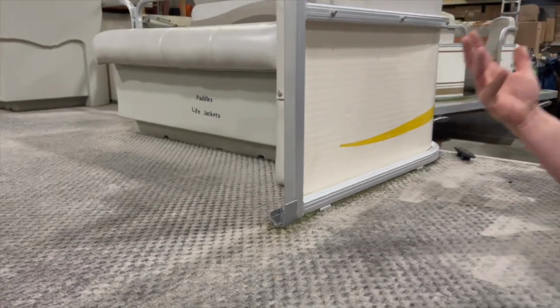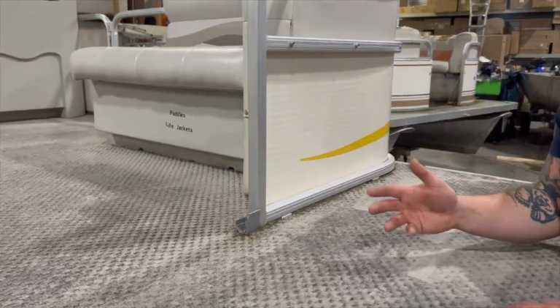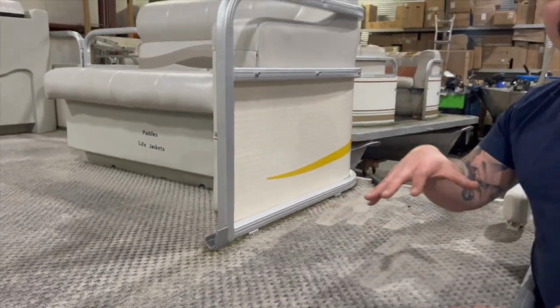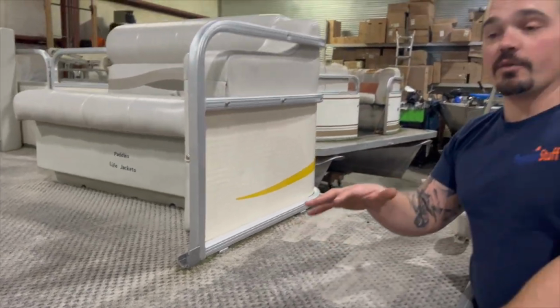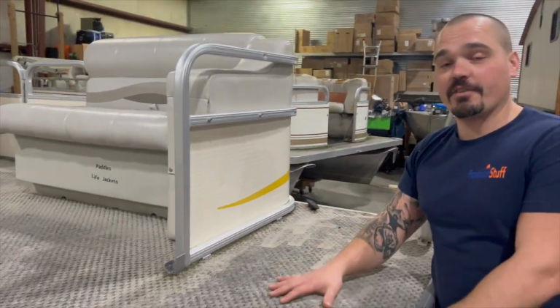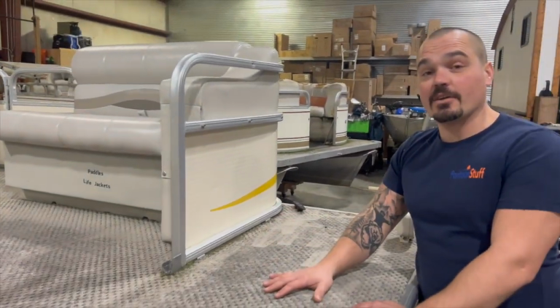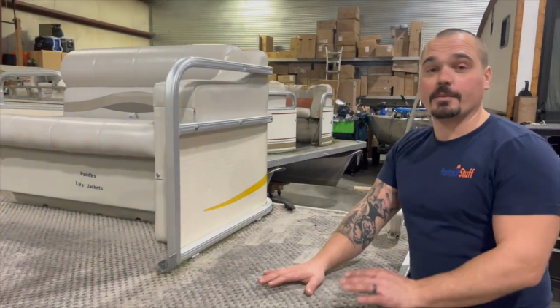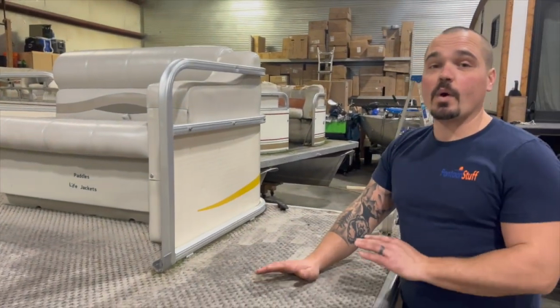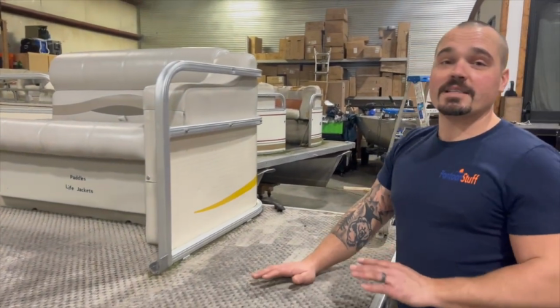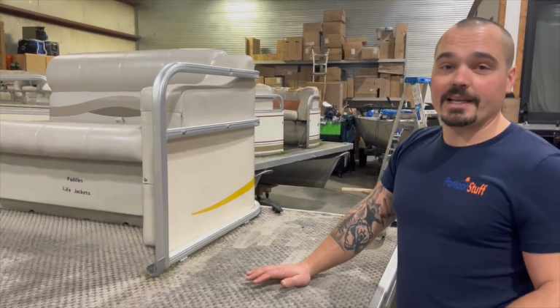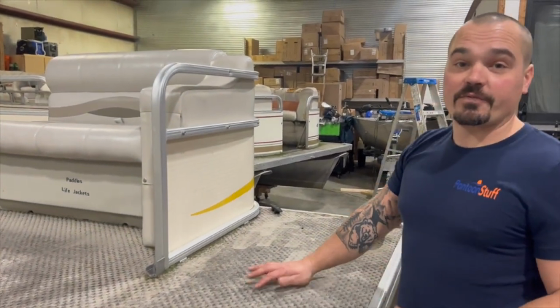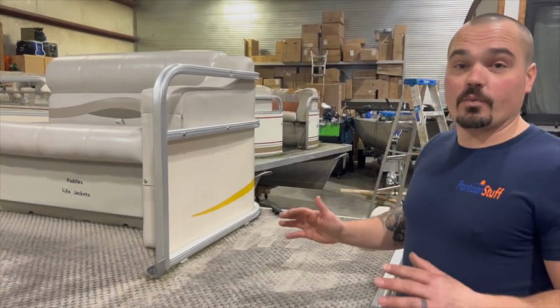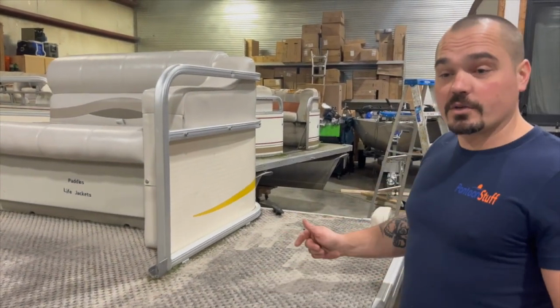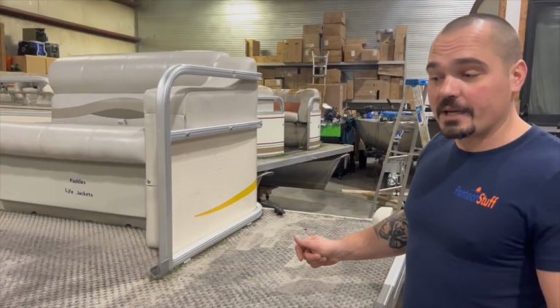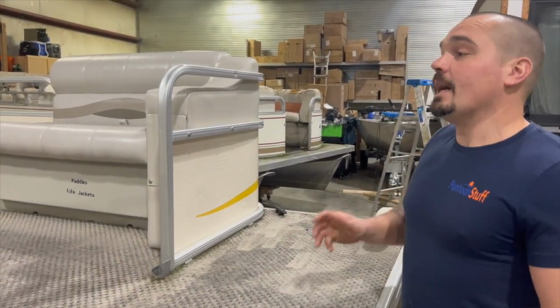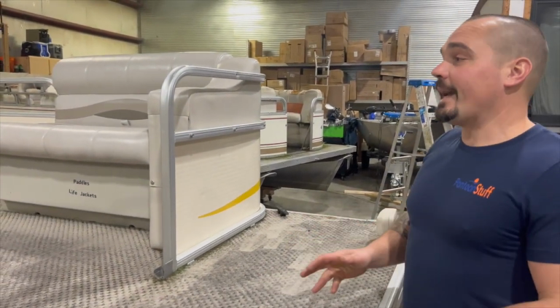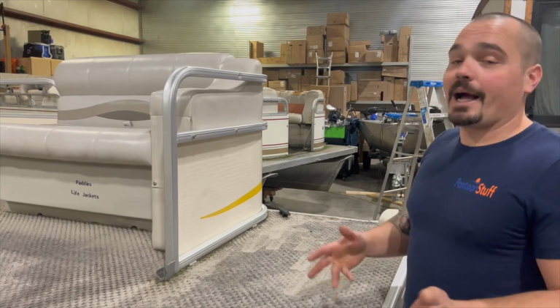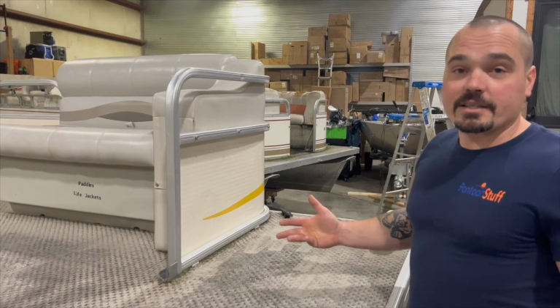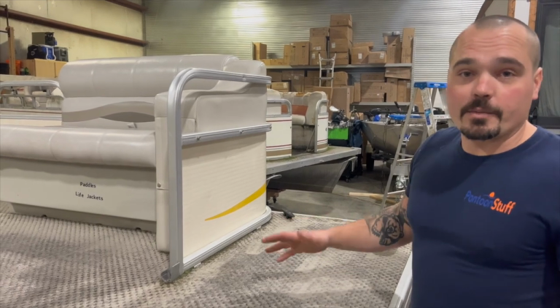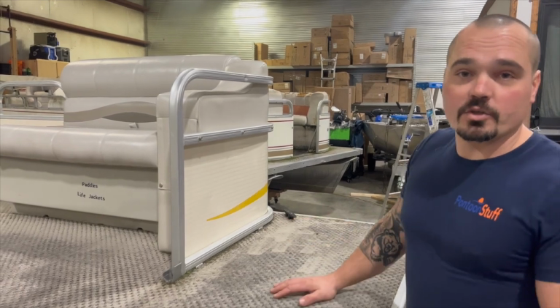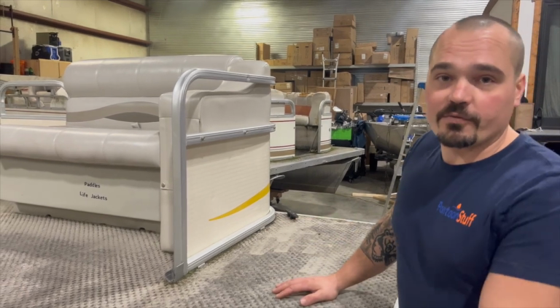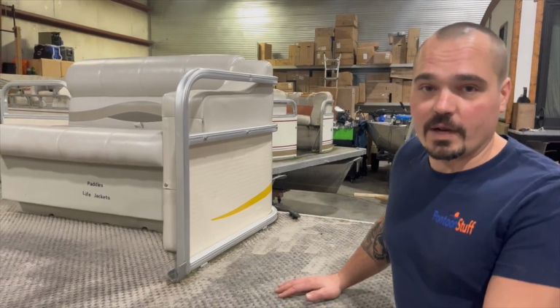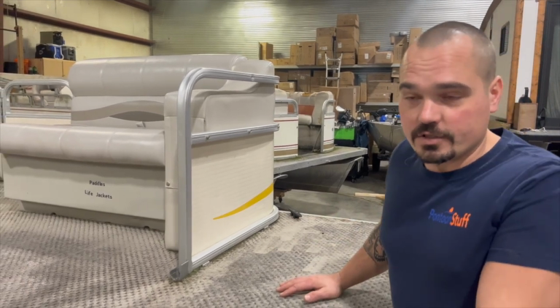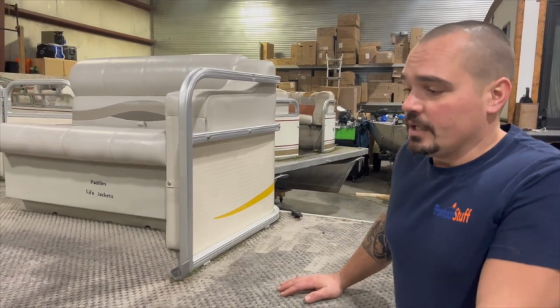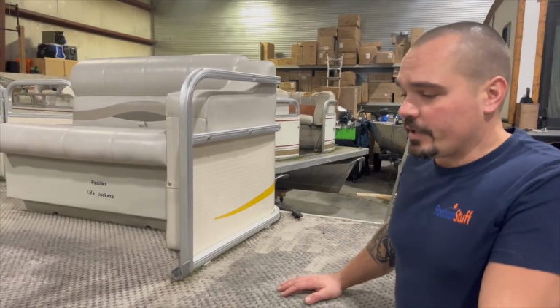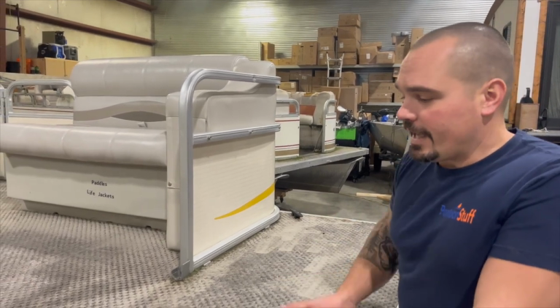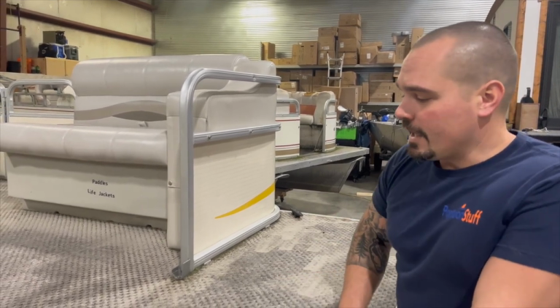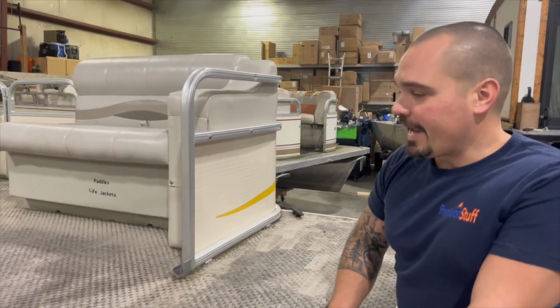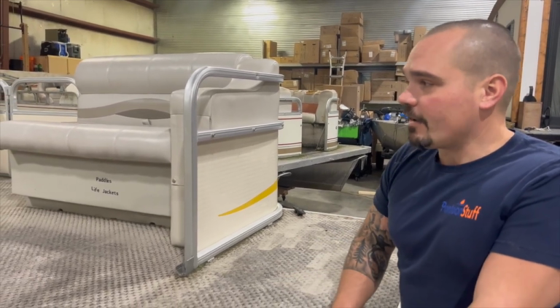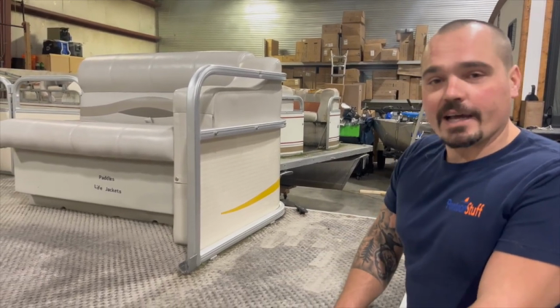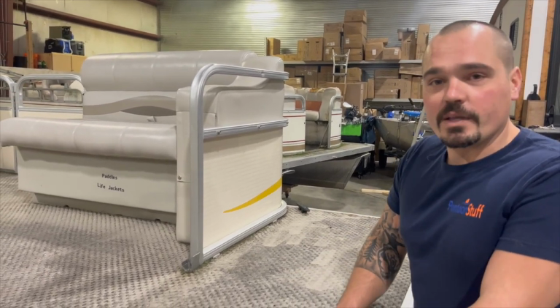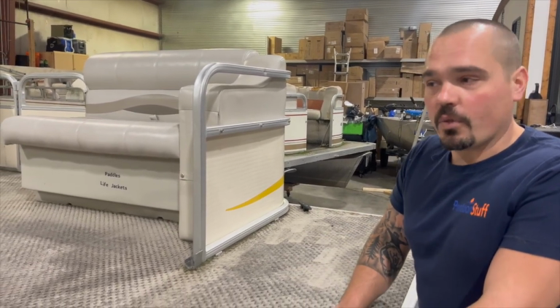That's why we're switching it over to vinyl. It's going to be way less maintenance for the rental company, and I think it's going to be more enjoyable for the renters. We're going with a tan vinyl weave floor.